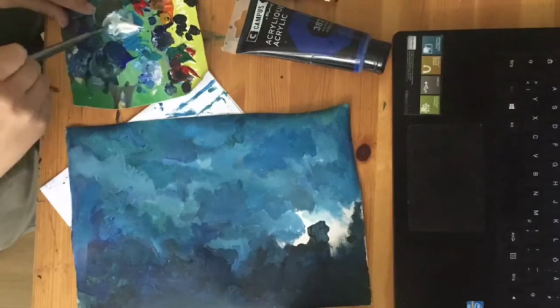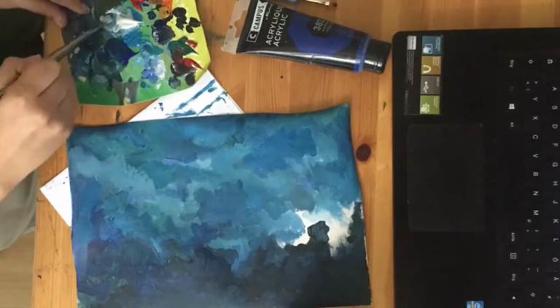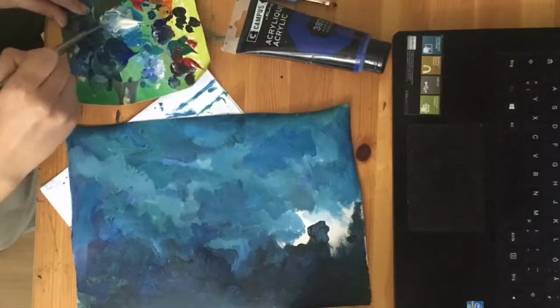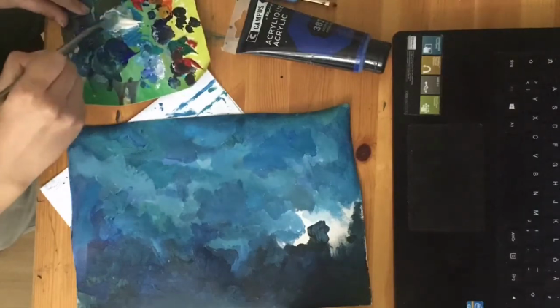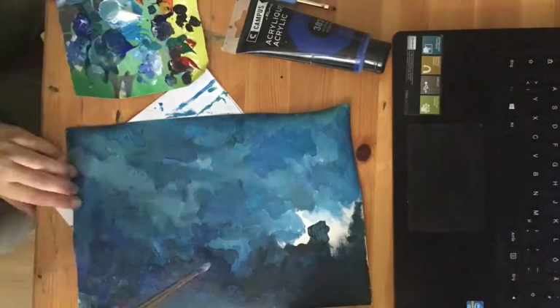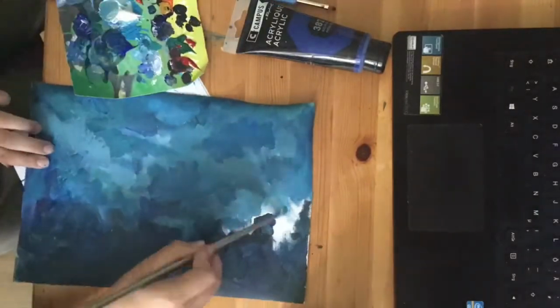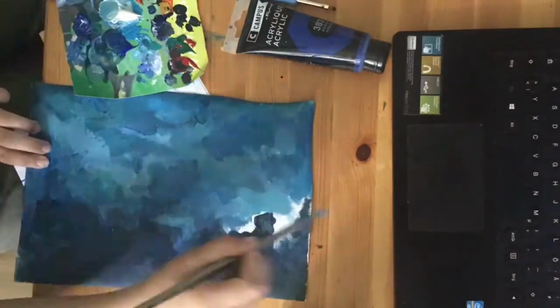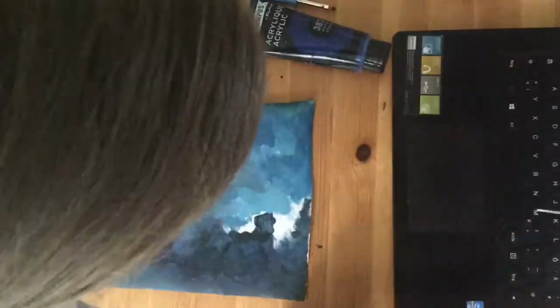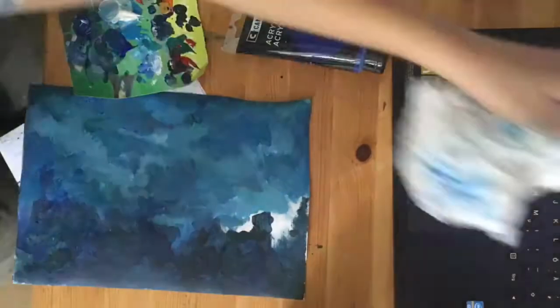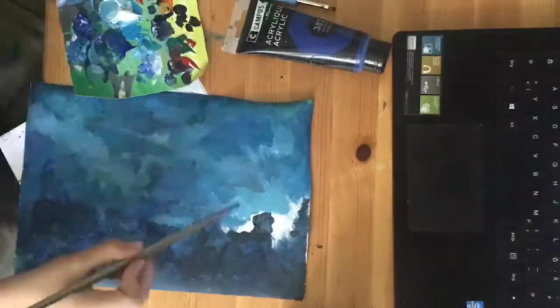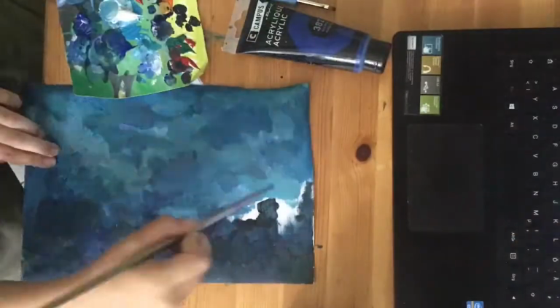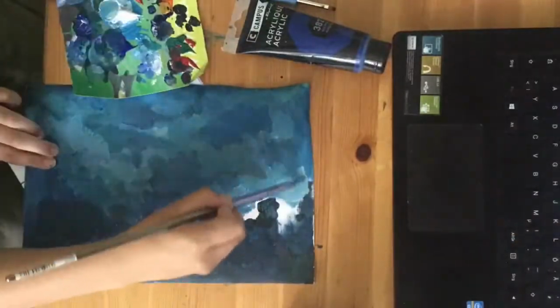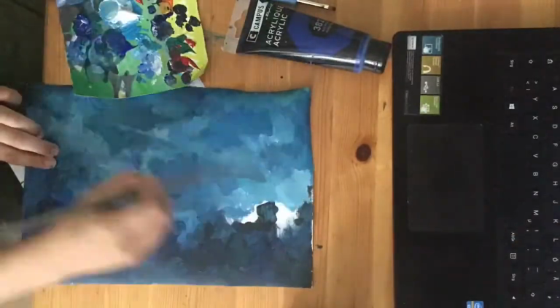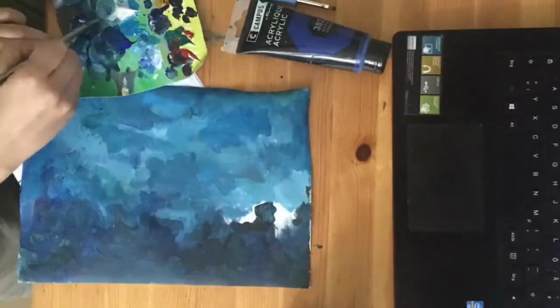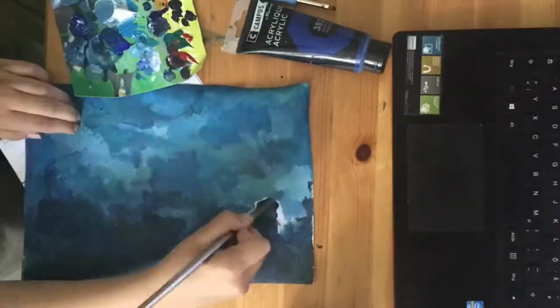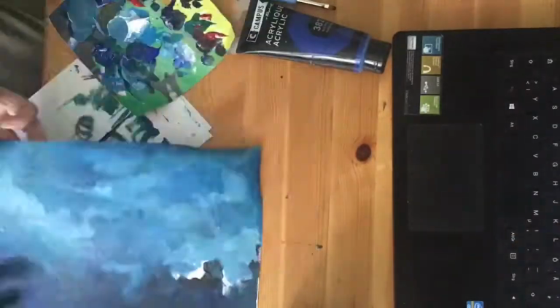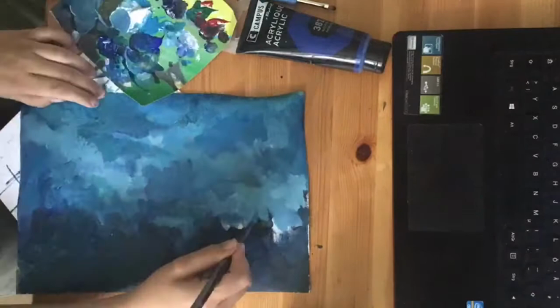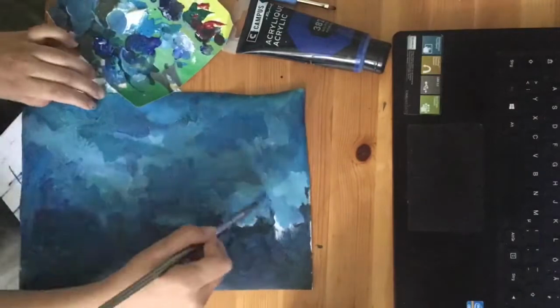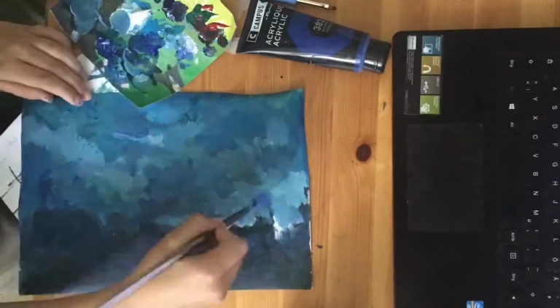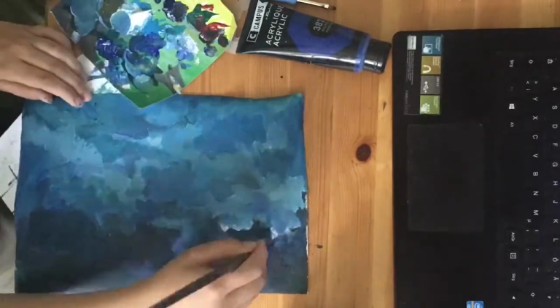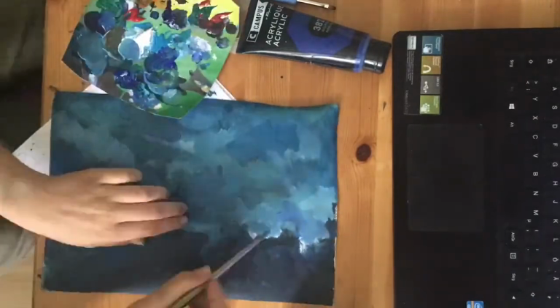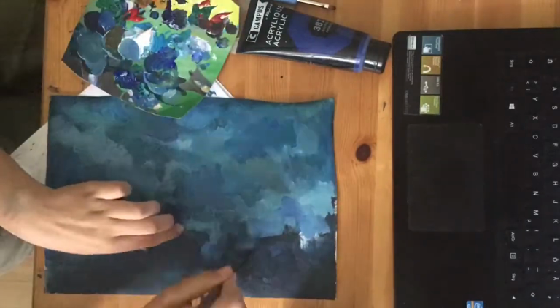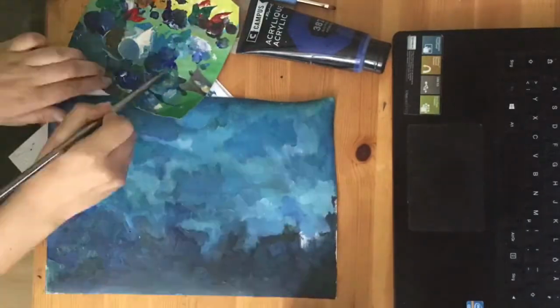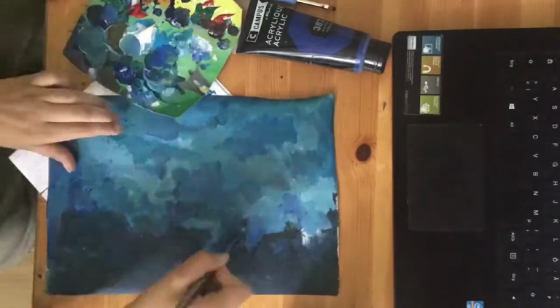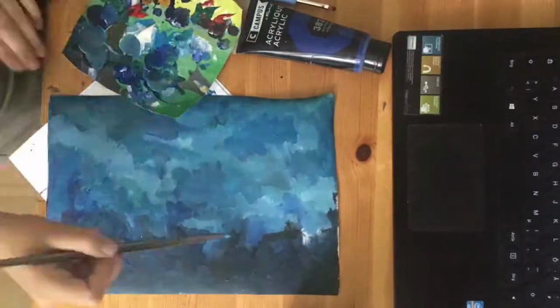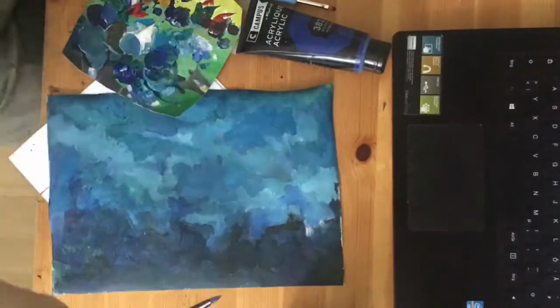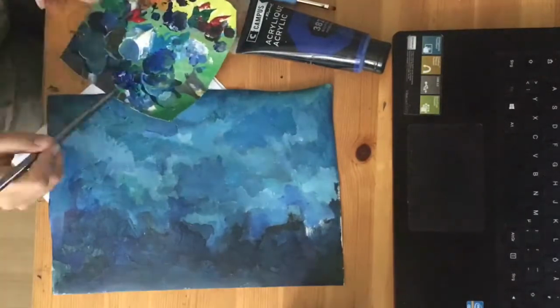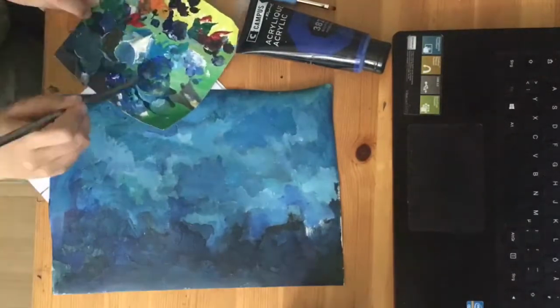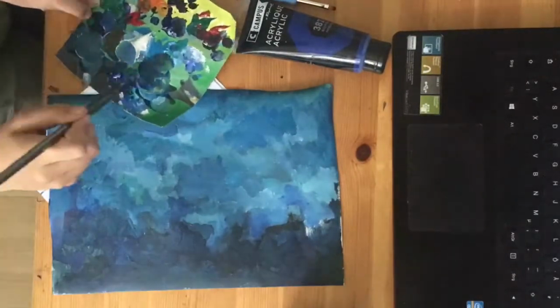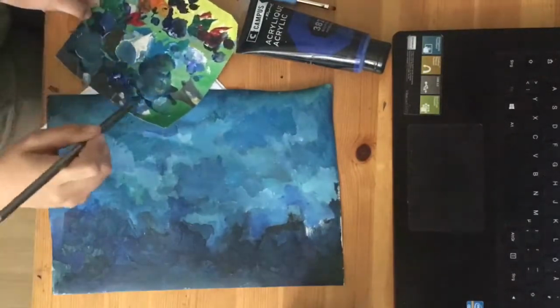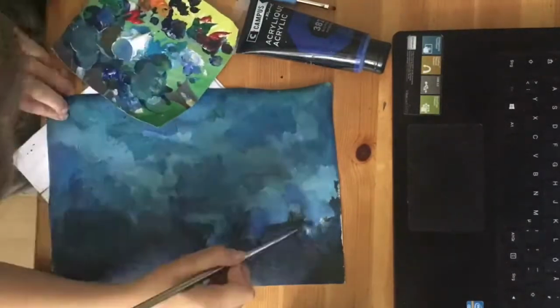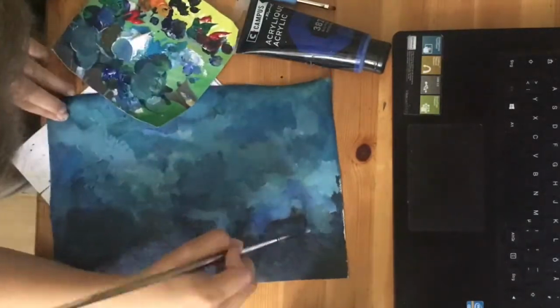You can also see my color palette right there. It's almost finished — only a few more details and we're almost there.